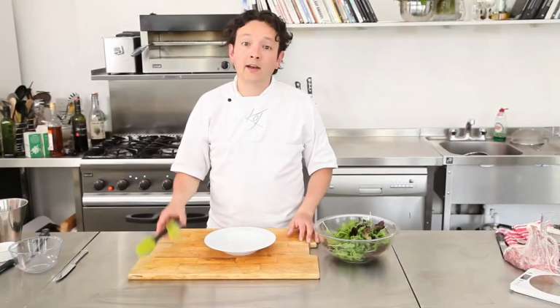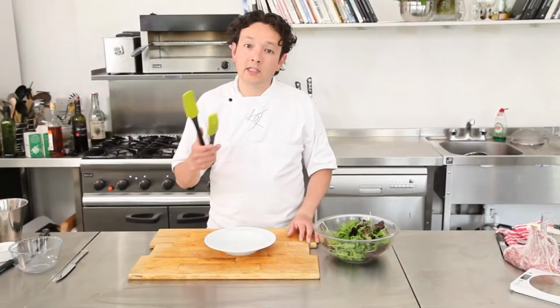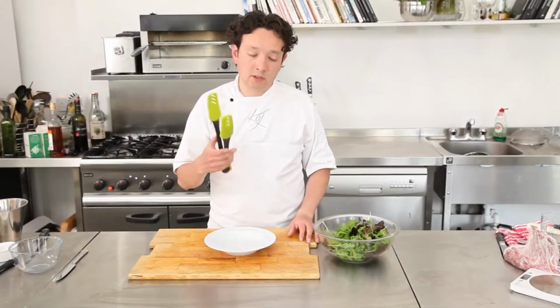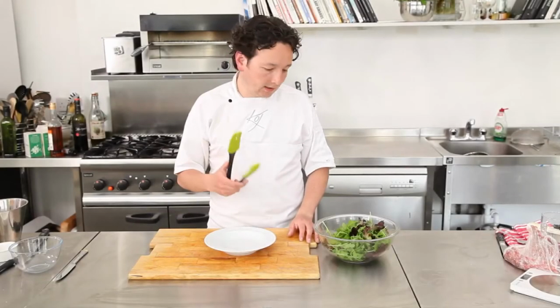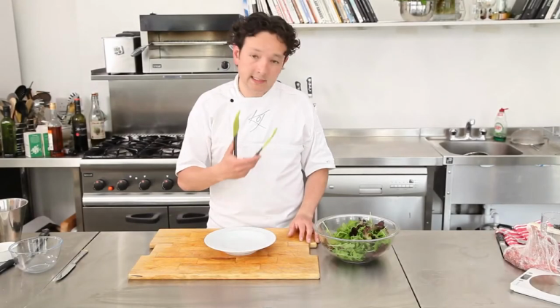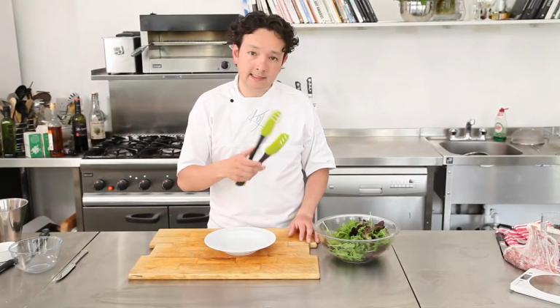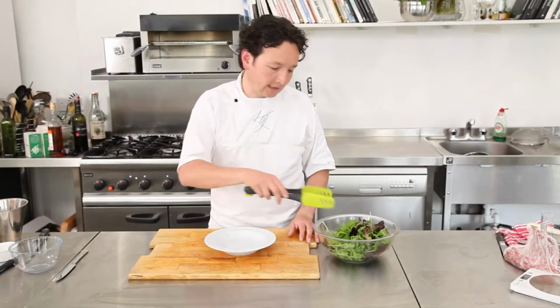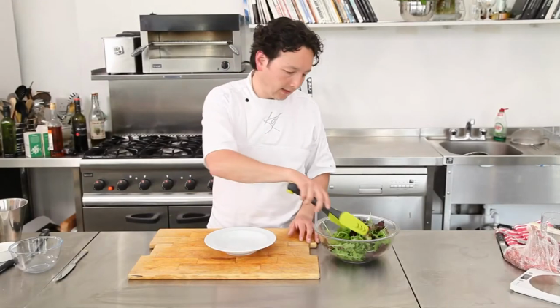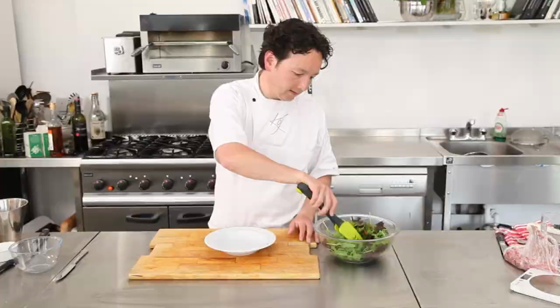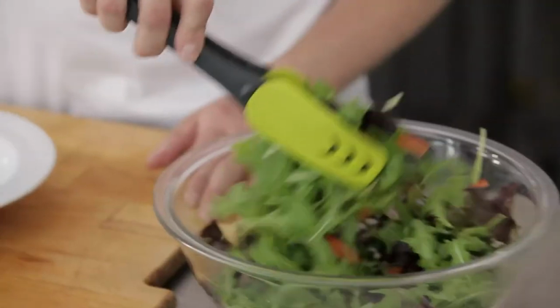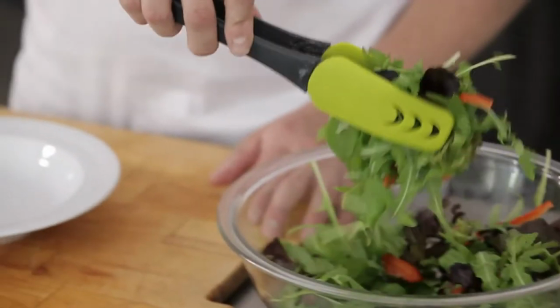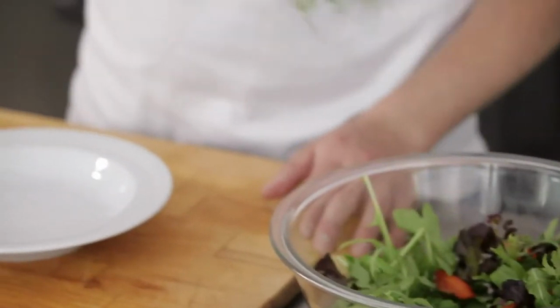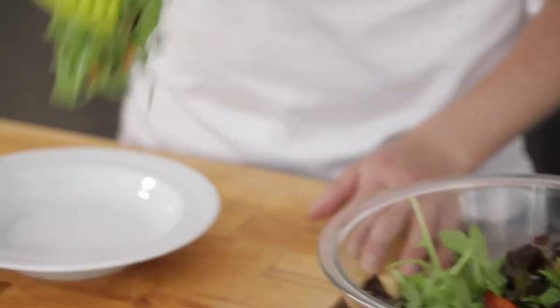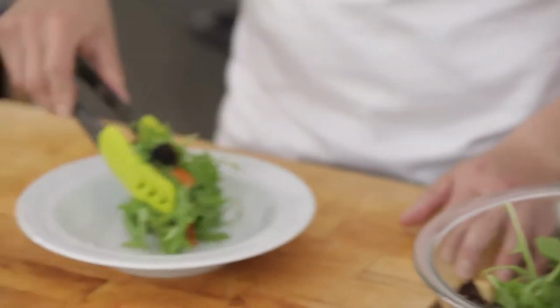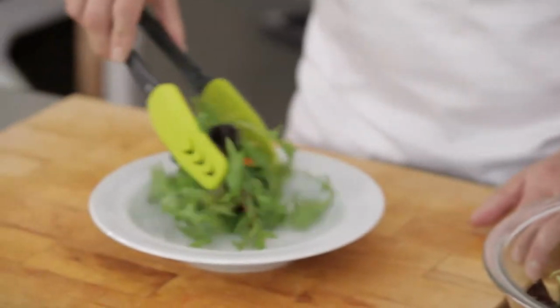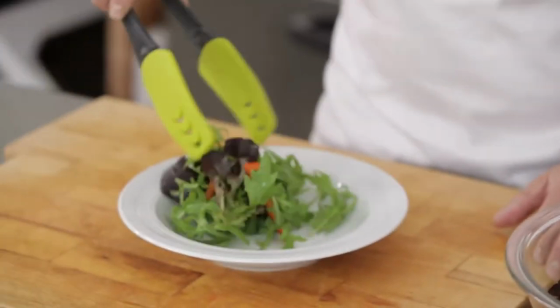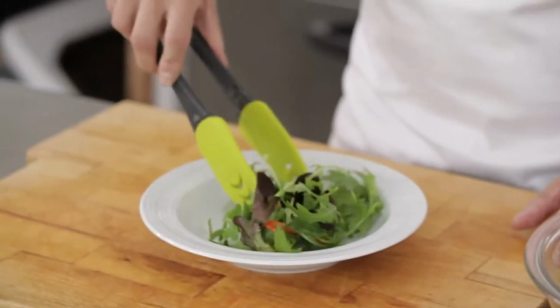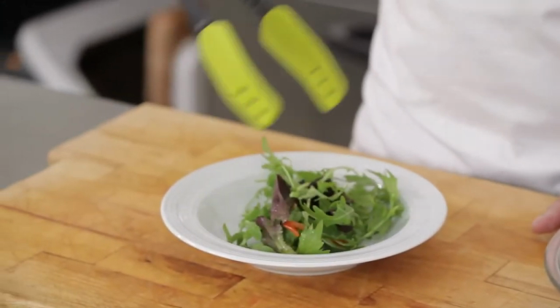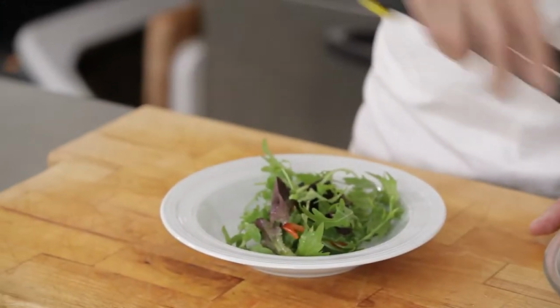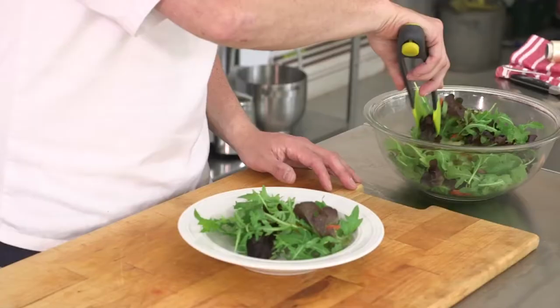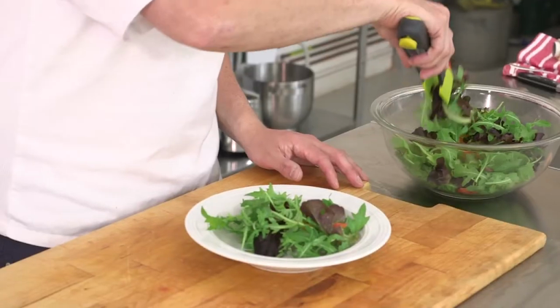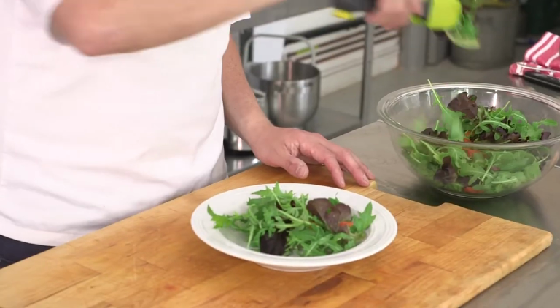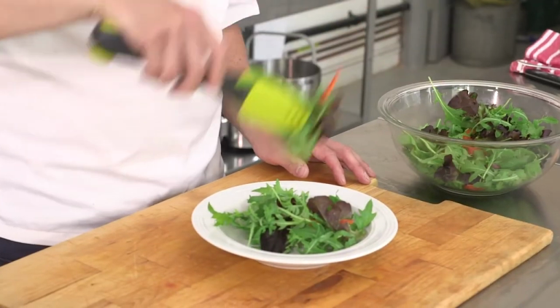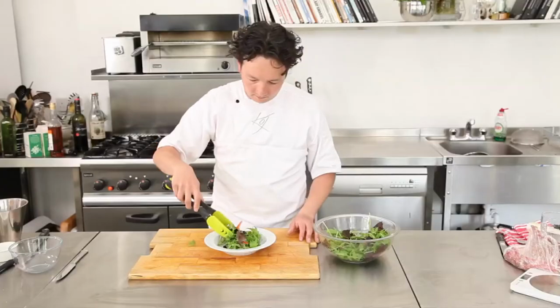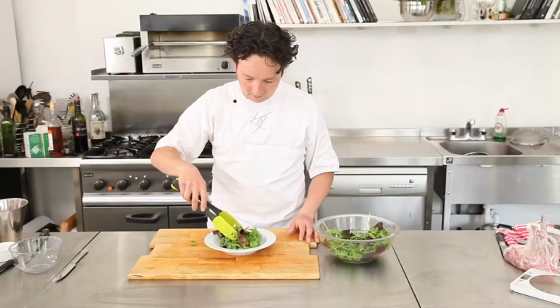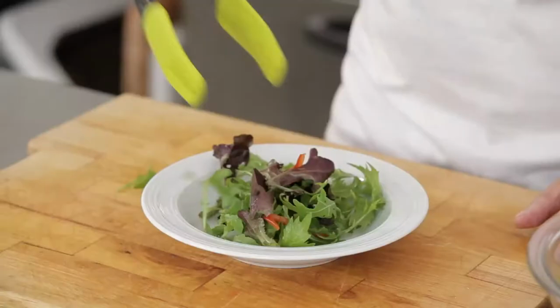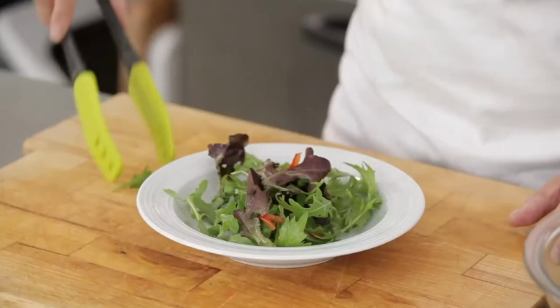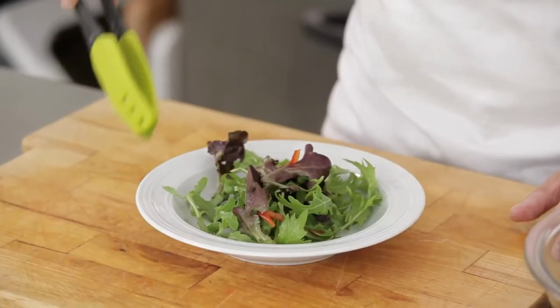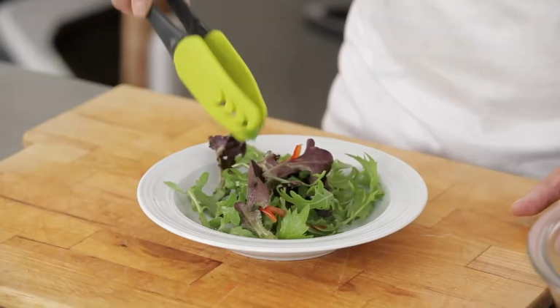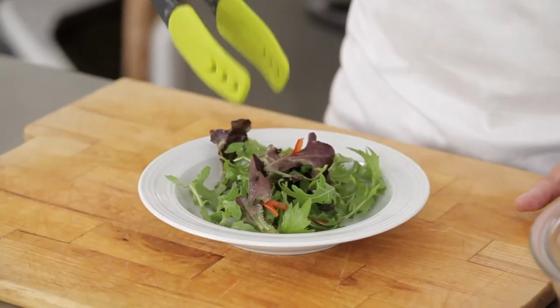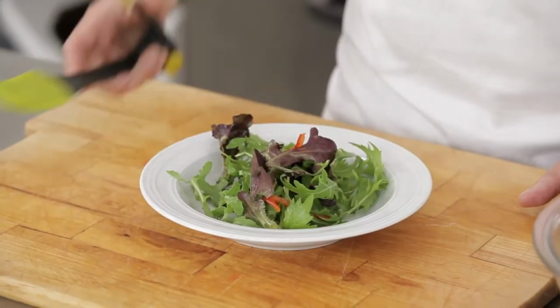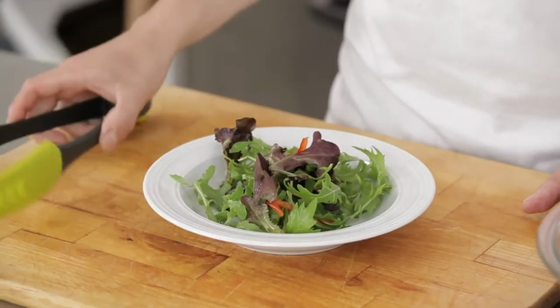Another use for your tongs is as salad servers. Simple but effective.